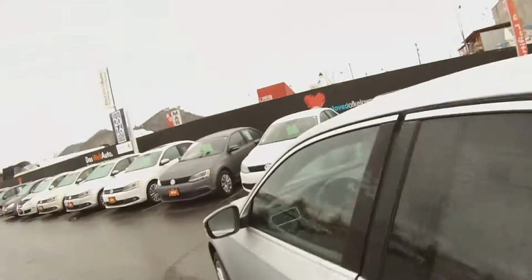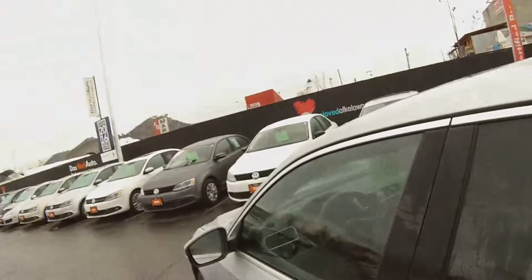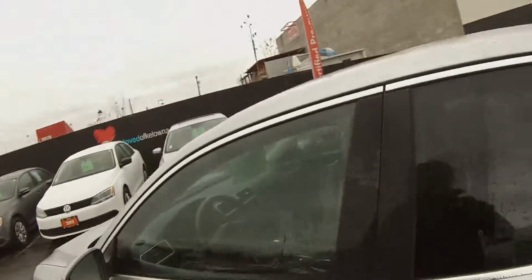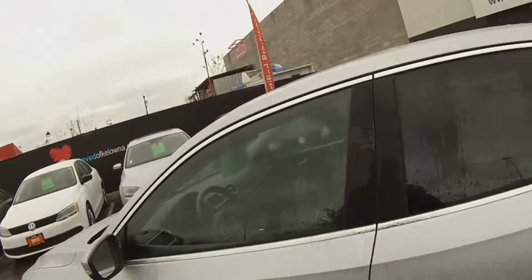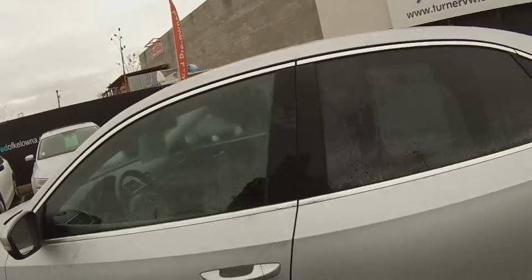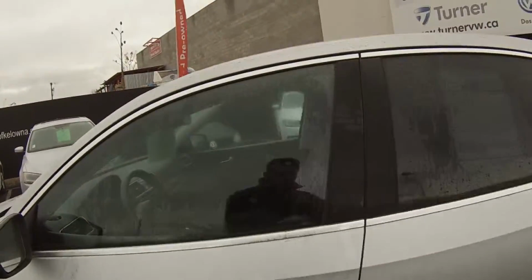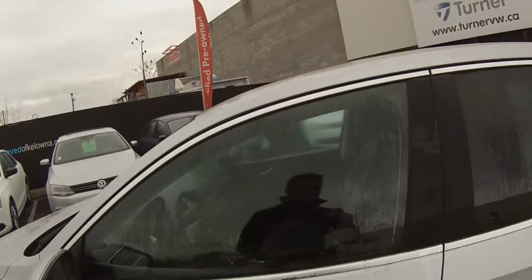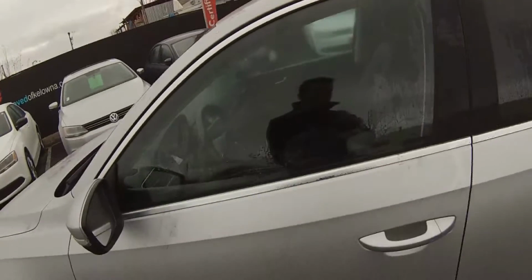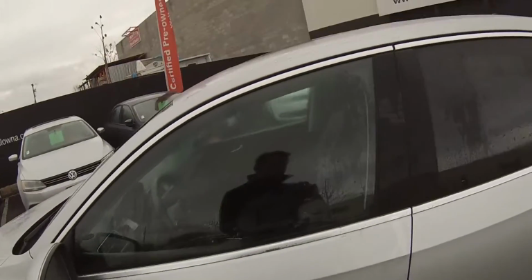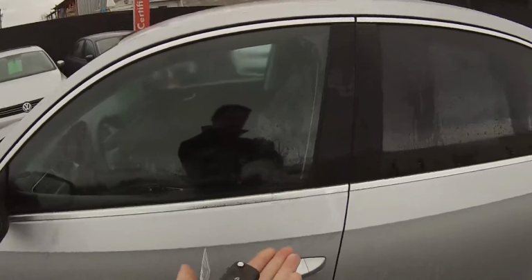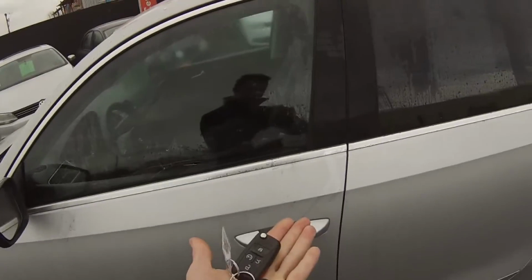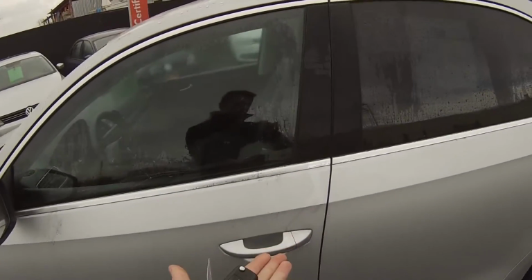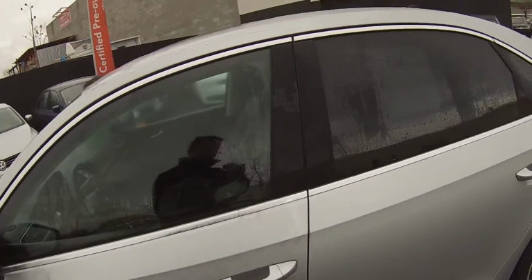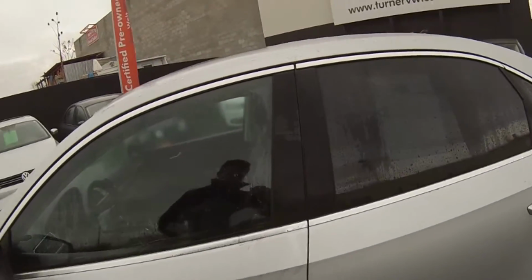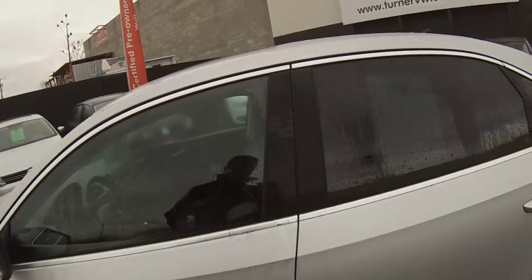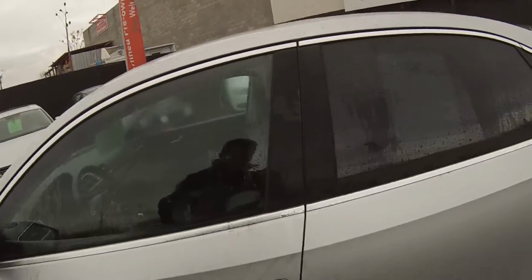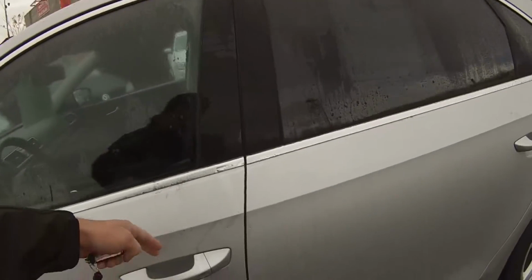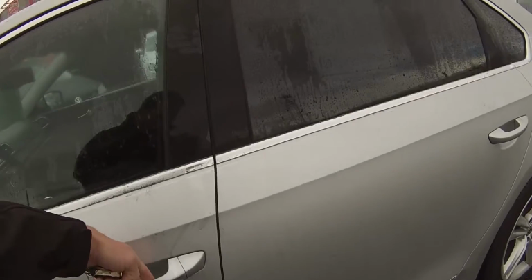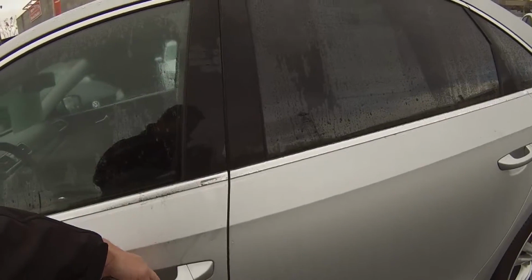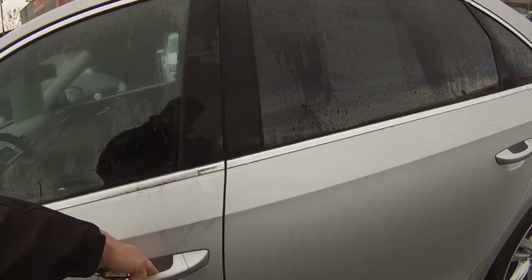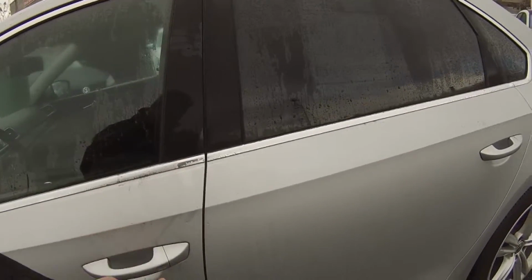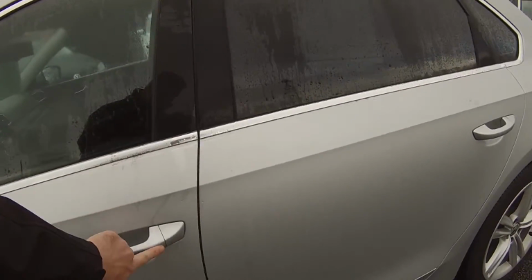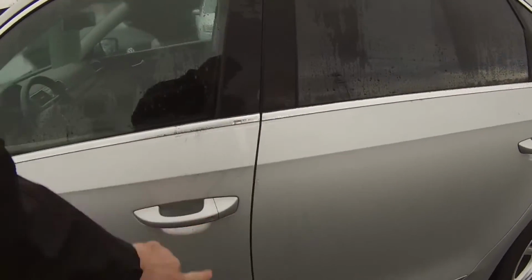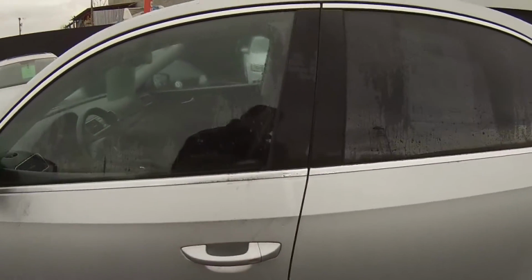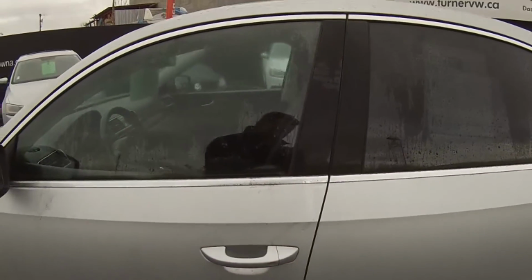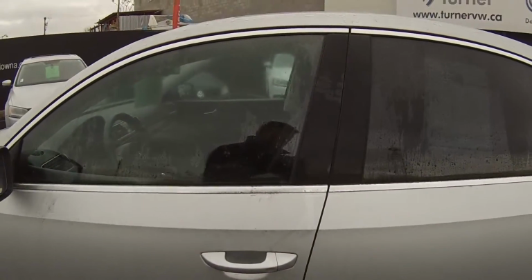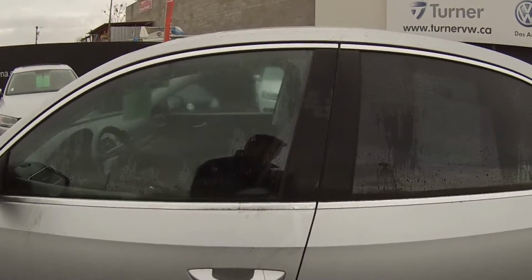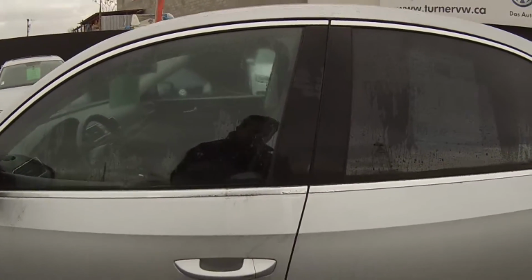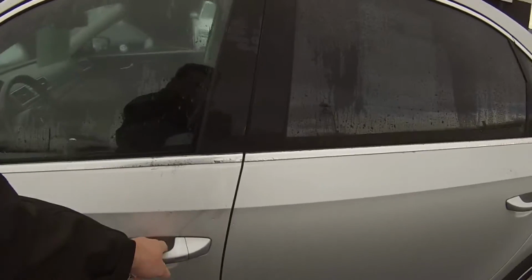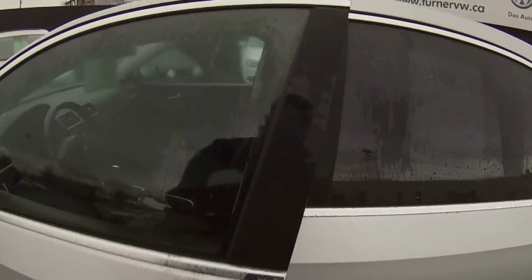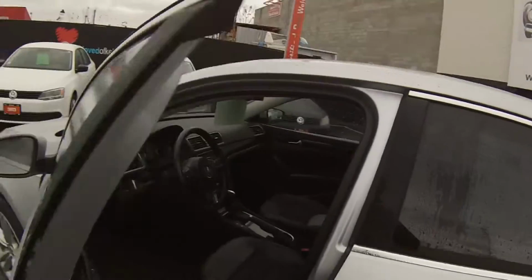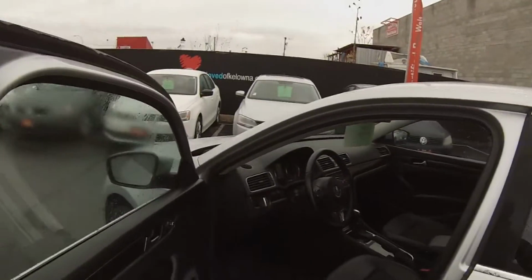Coming into the inside of the Passat, we have our Kessie system — our complete keyless entry. So as long as the key fob is on your person, touching the inside of the door handles unlocks the door, and there's a little dimple on the door handle that locks your doors on your way out. Touching the inside there will unlock it again.